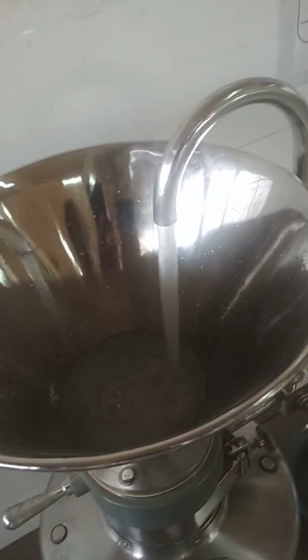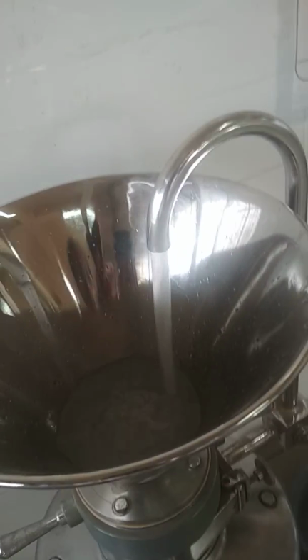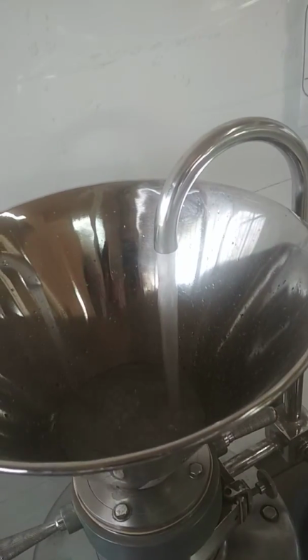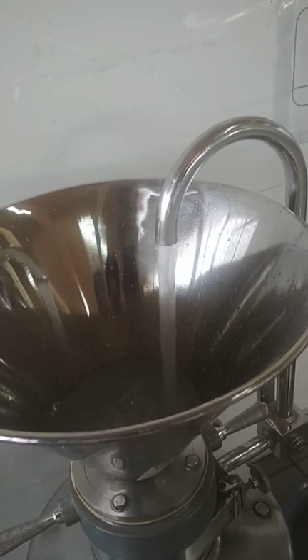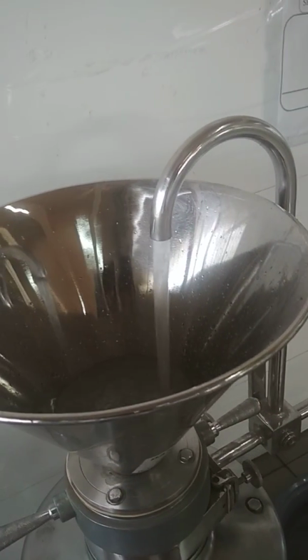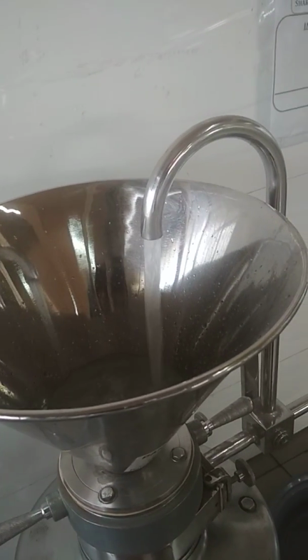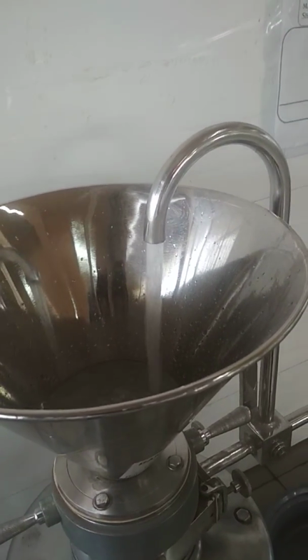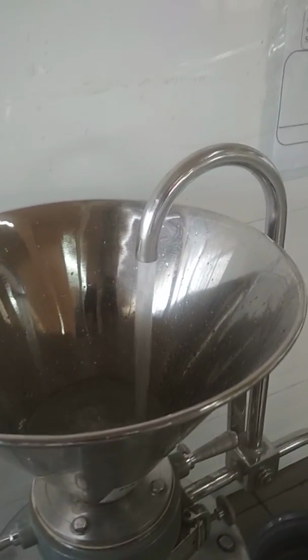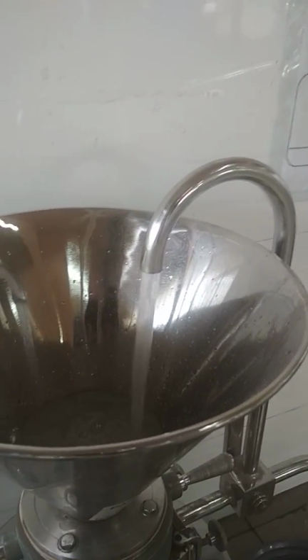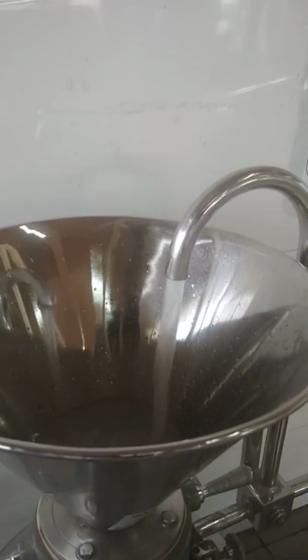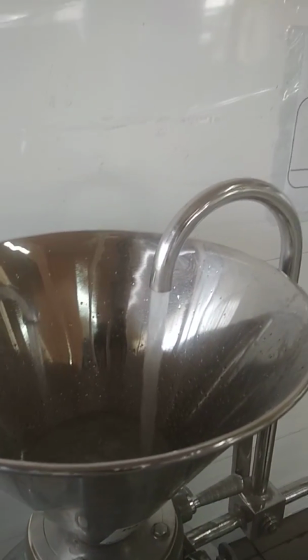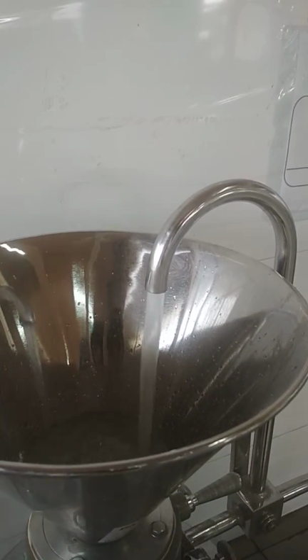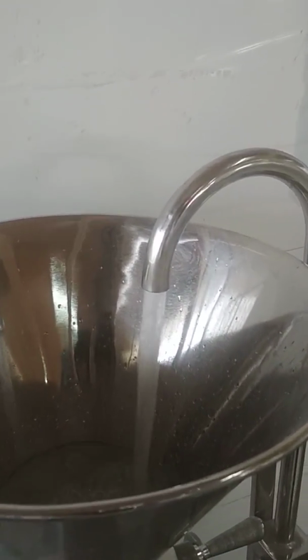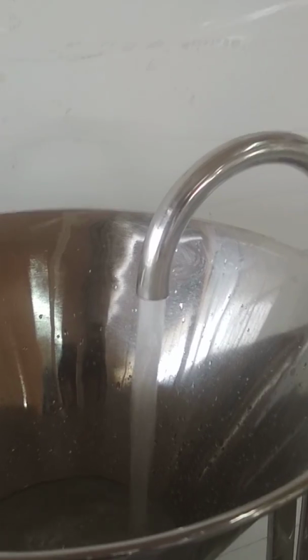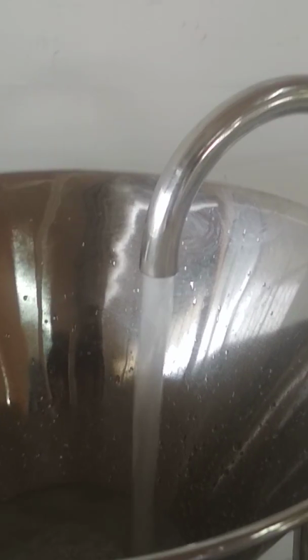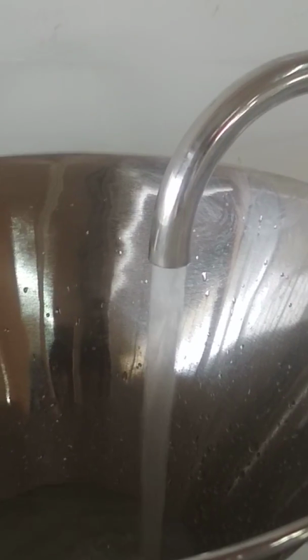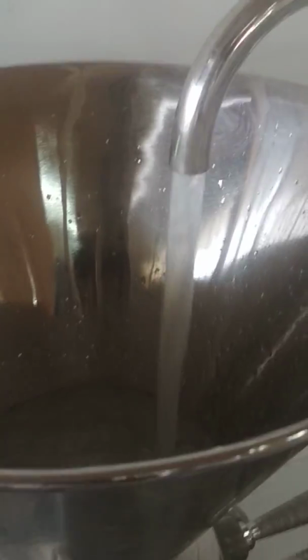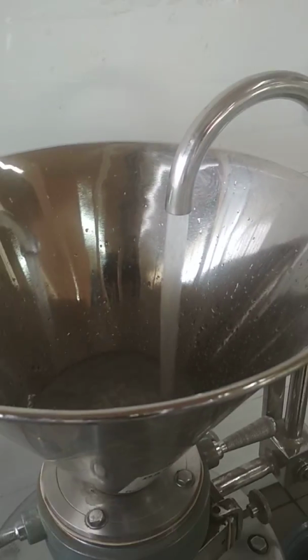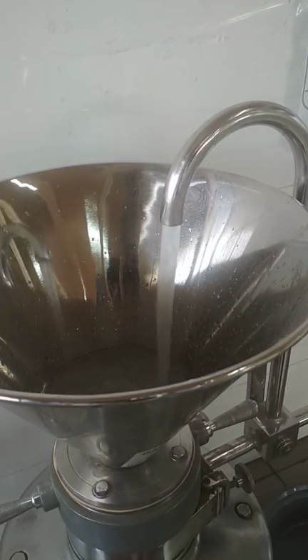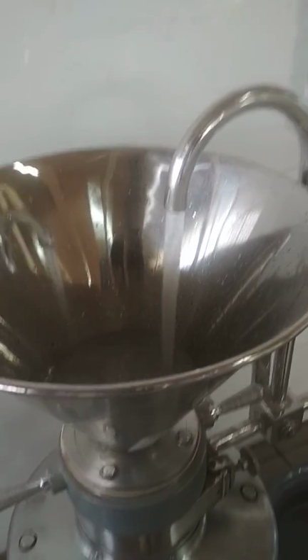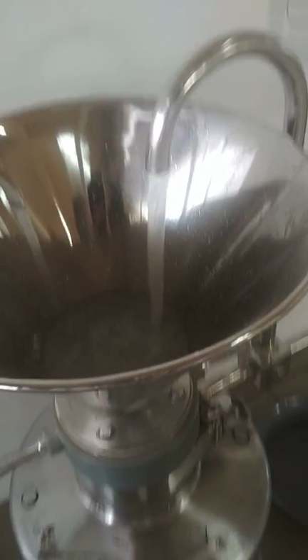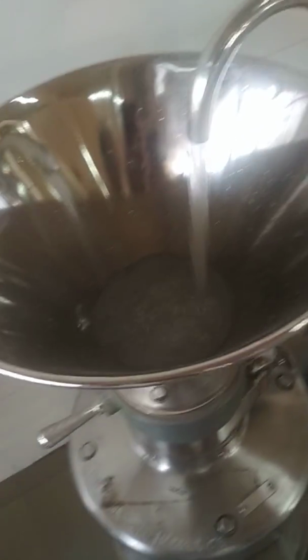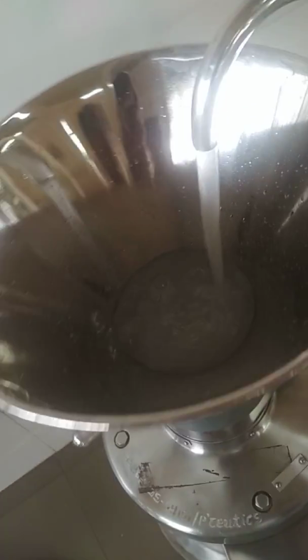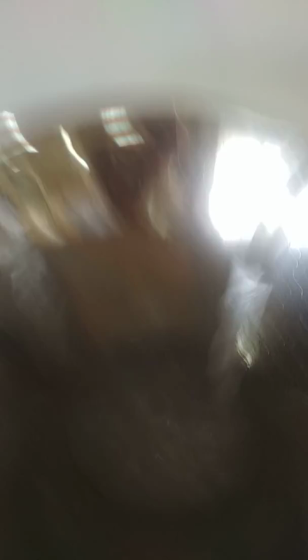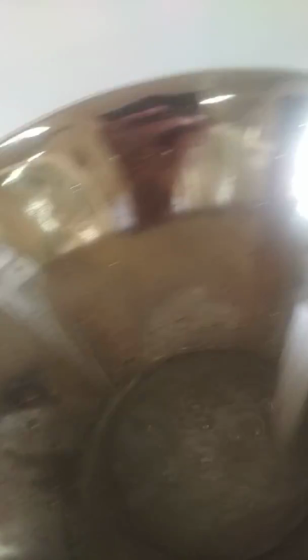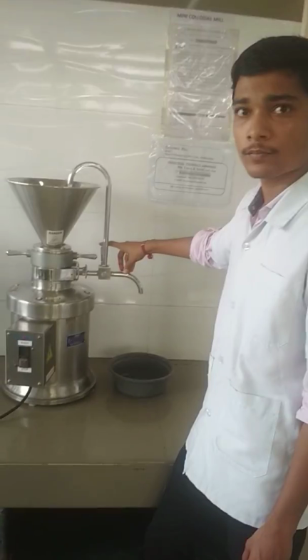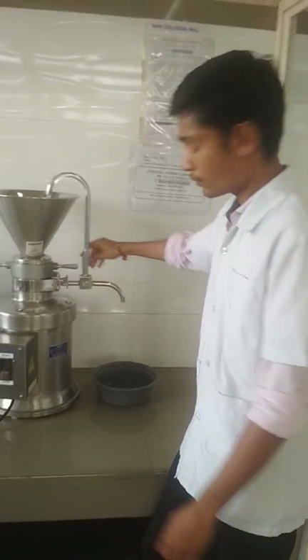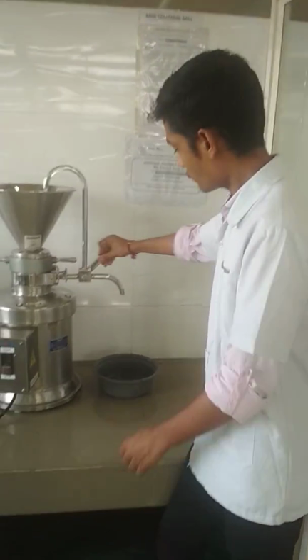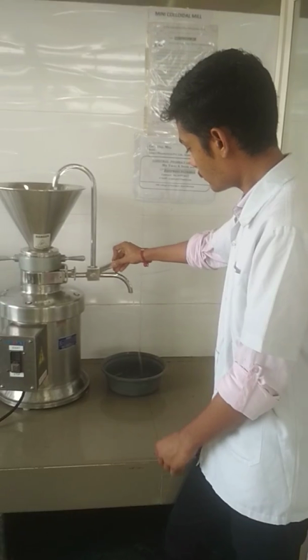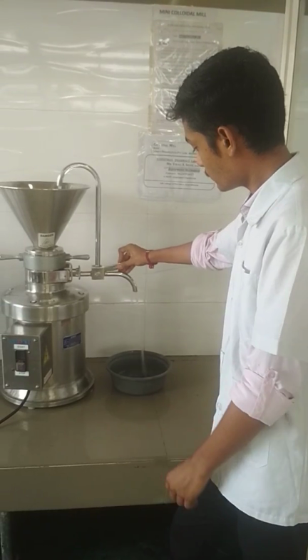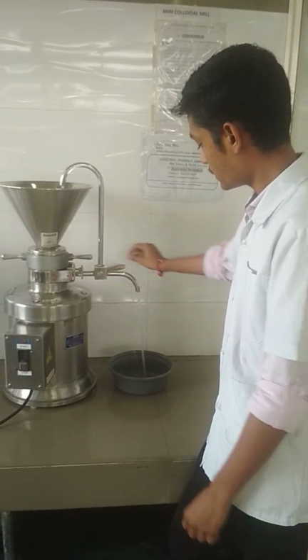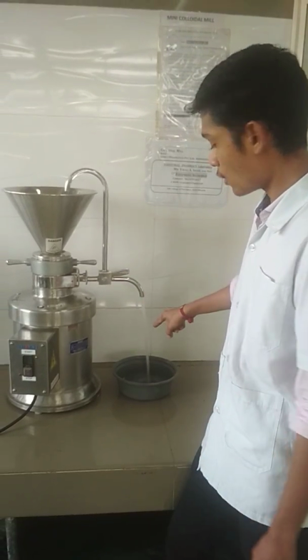Multiple milling cycles may be required after achieving the desired size. The discharge is collected from the outlet in the periphery of the housing. This is the outlet.